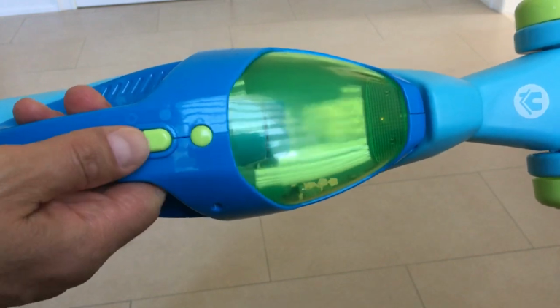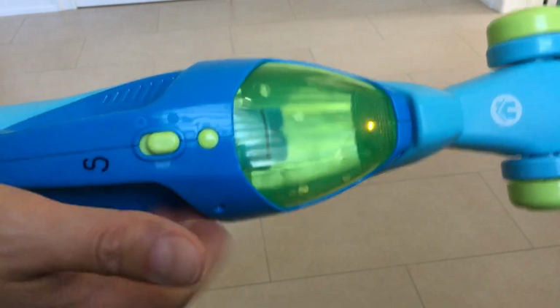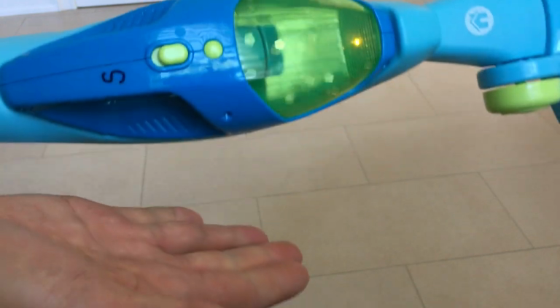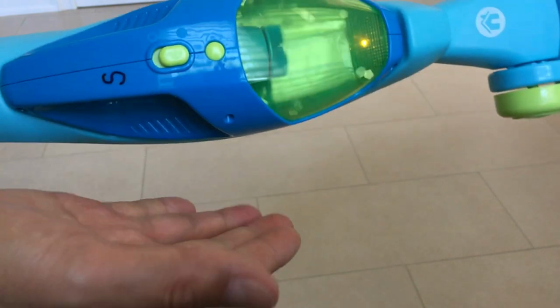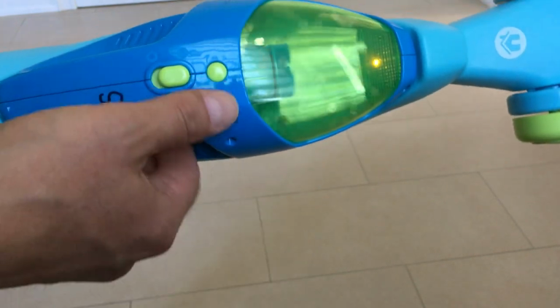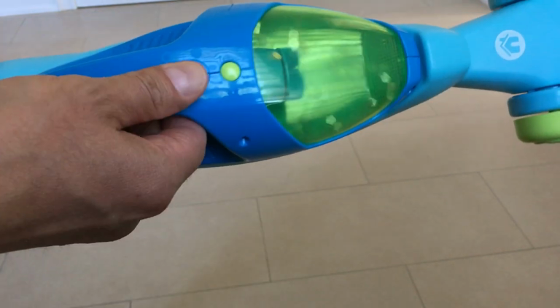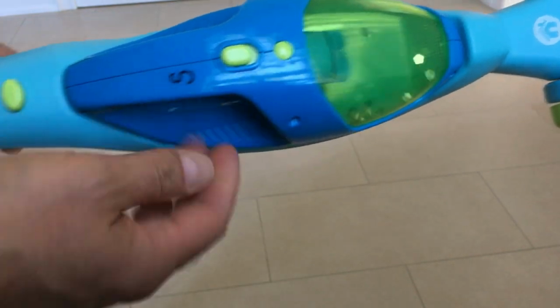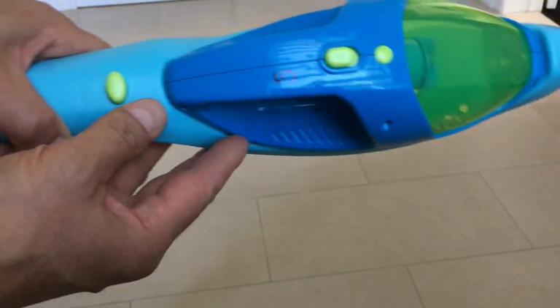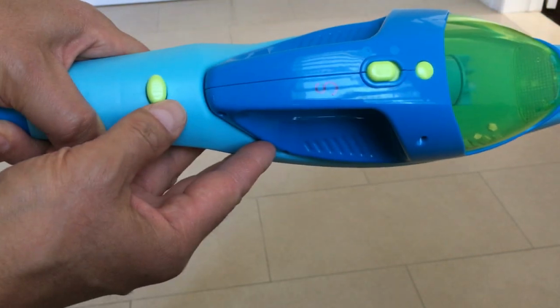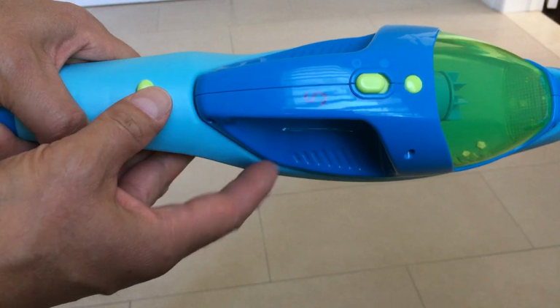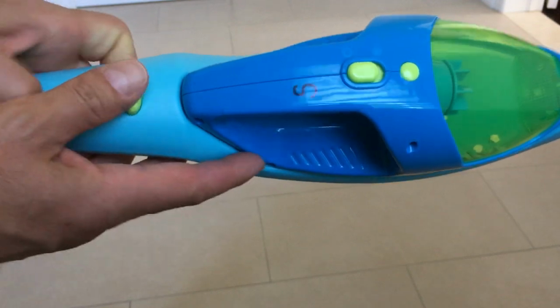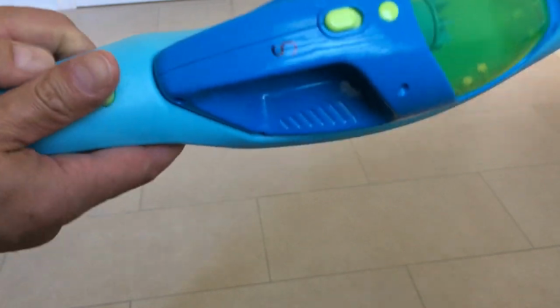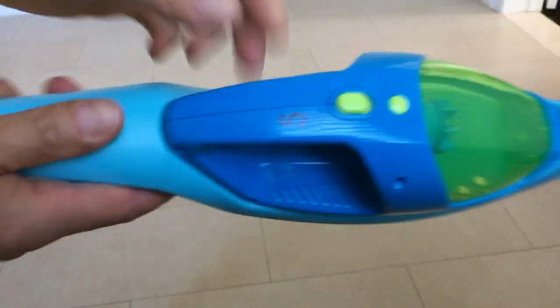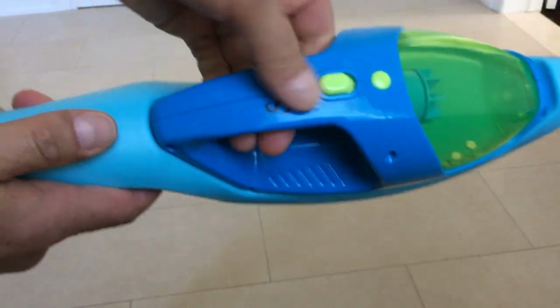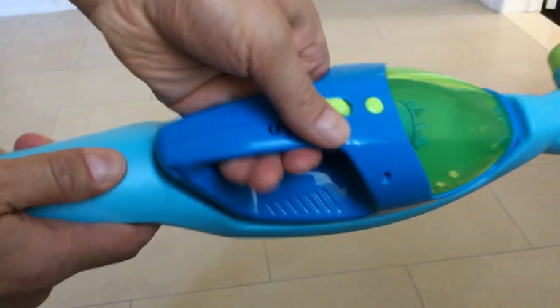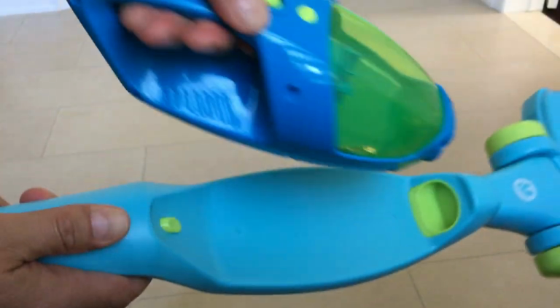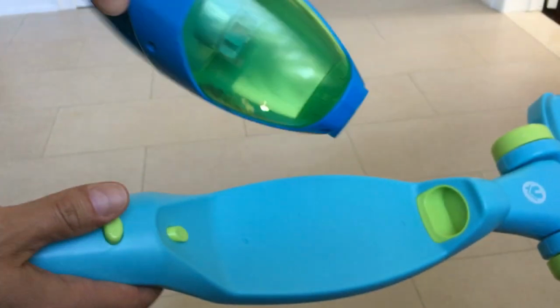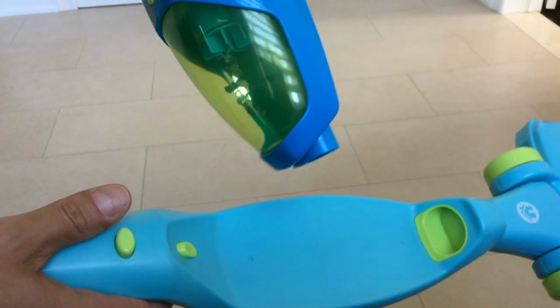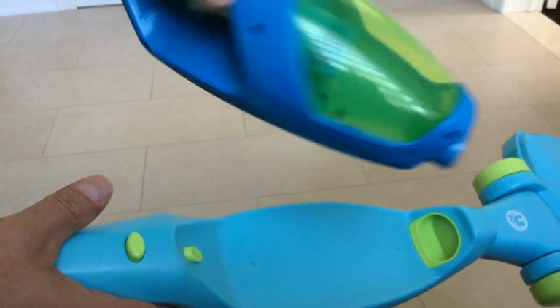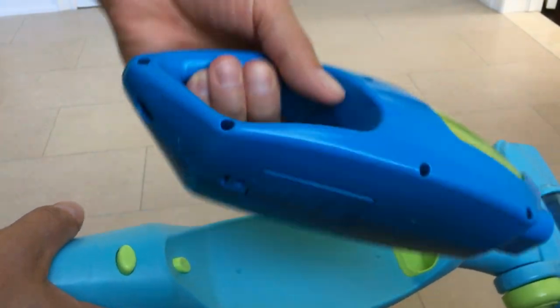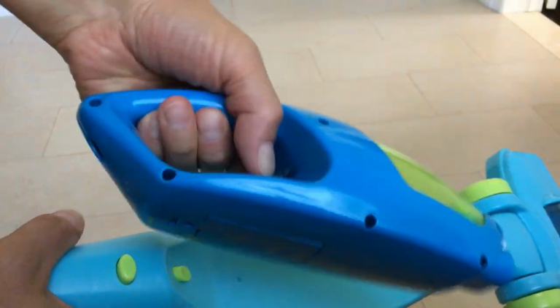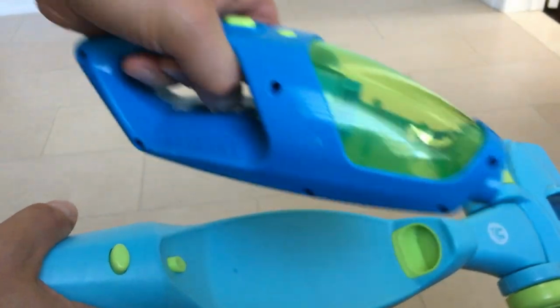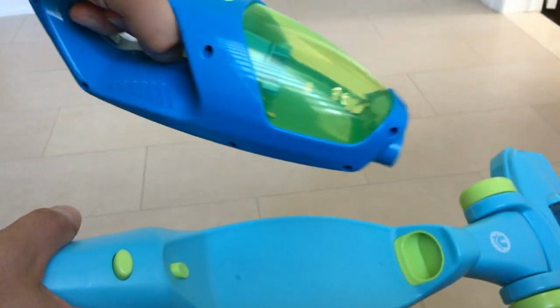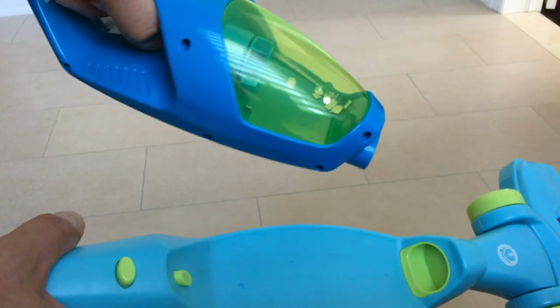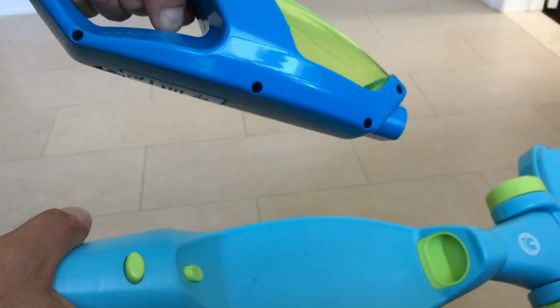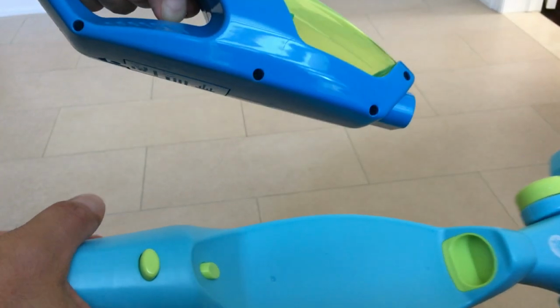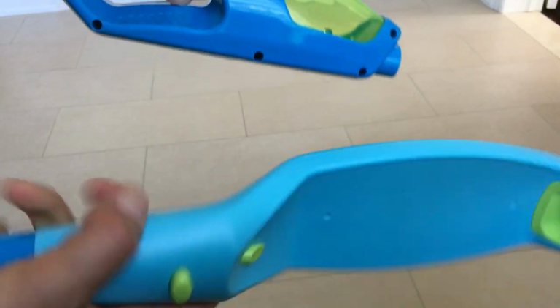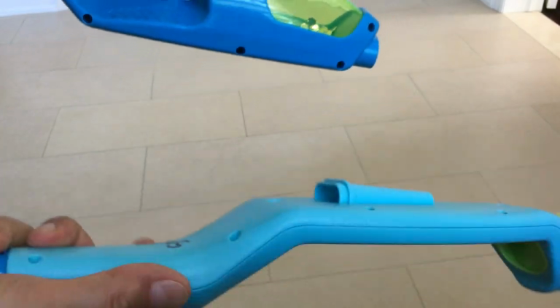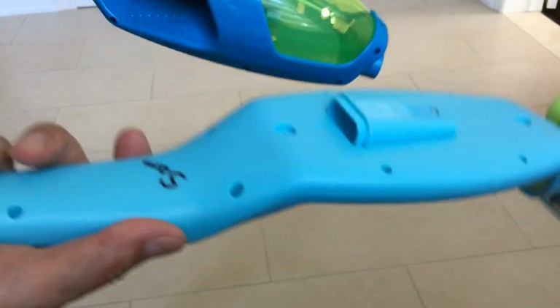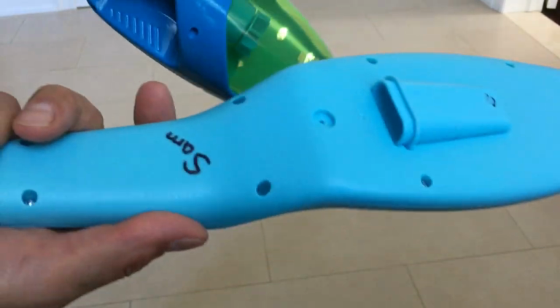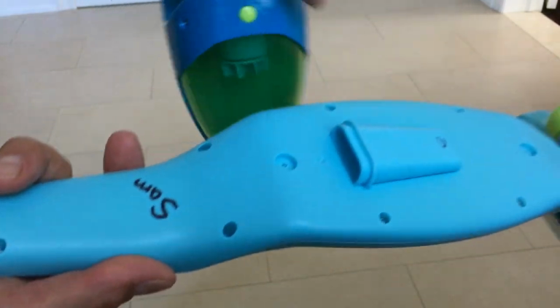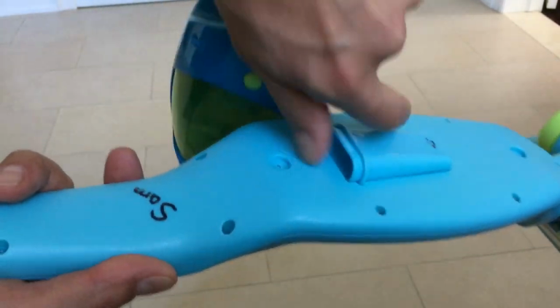This one actually keeps it on. Then you have another button here — you push this and this whole part comes apart. So now you've got an in-hand vacuum and at the back you have this little piece.